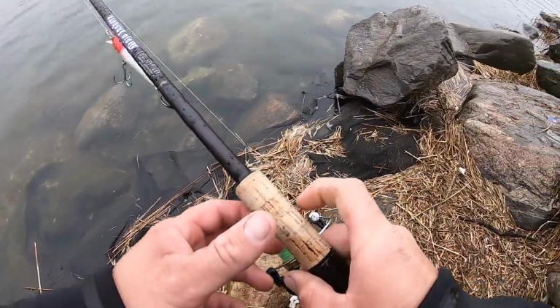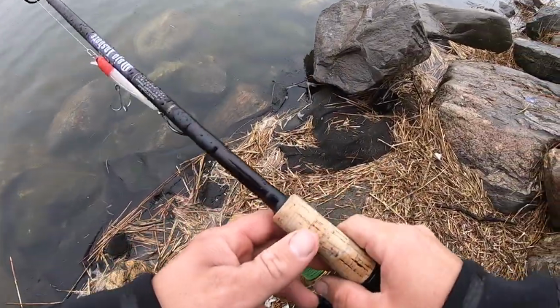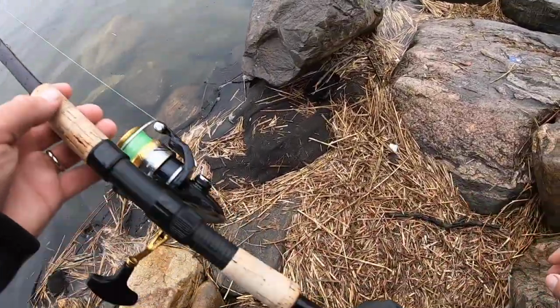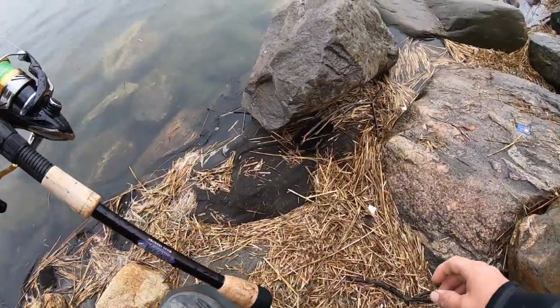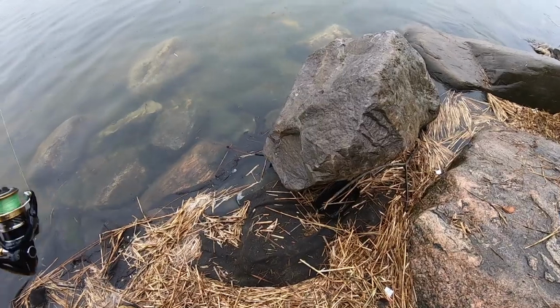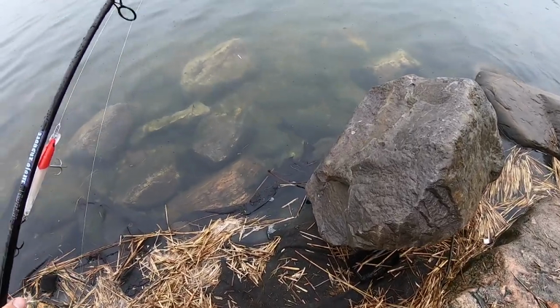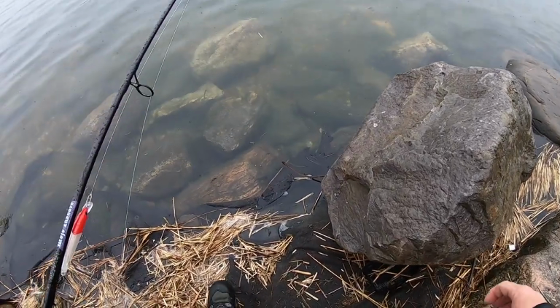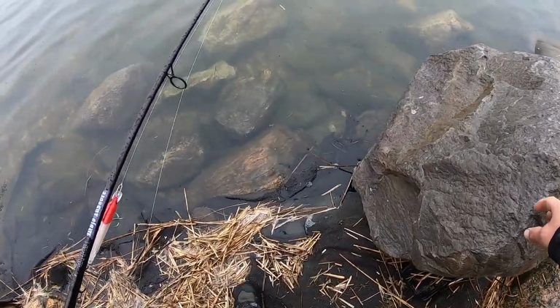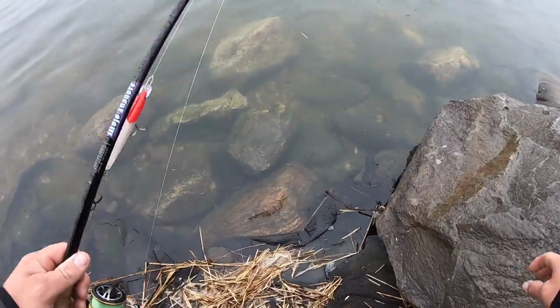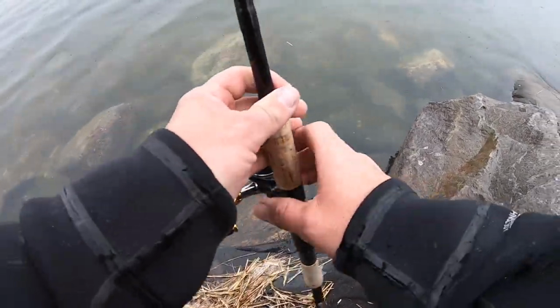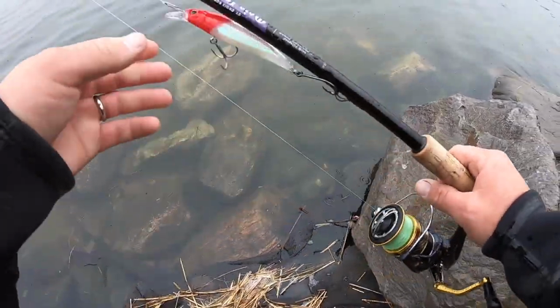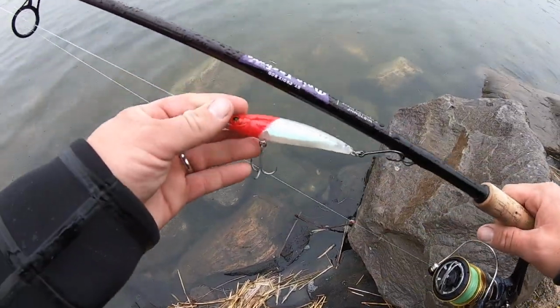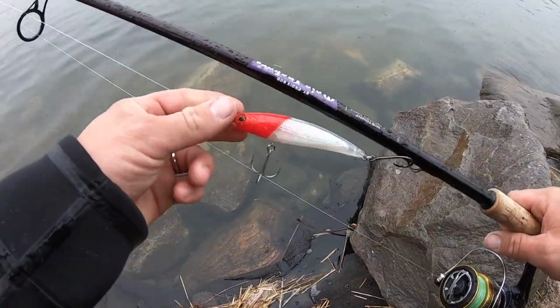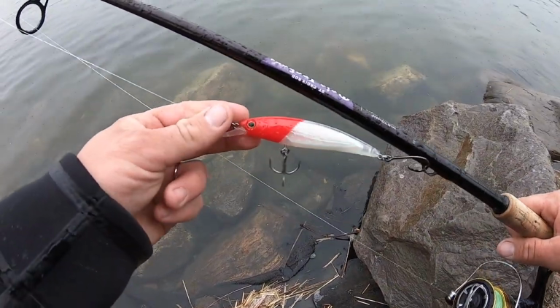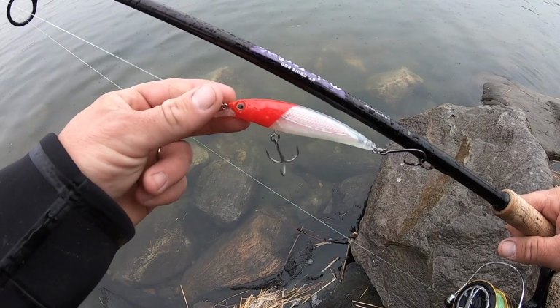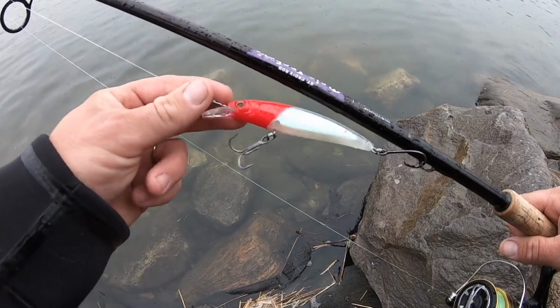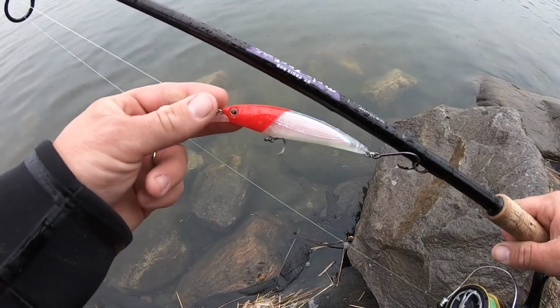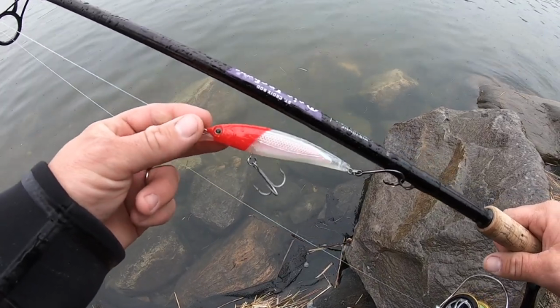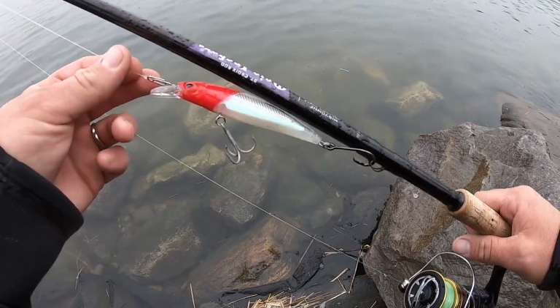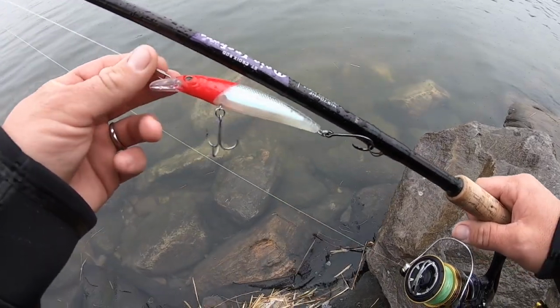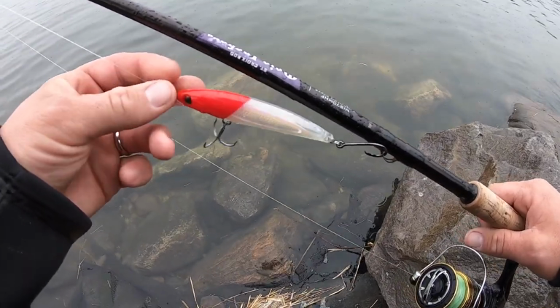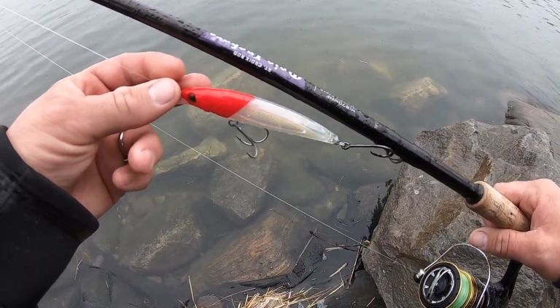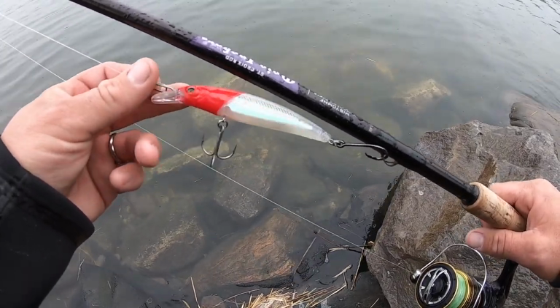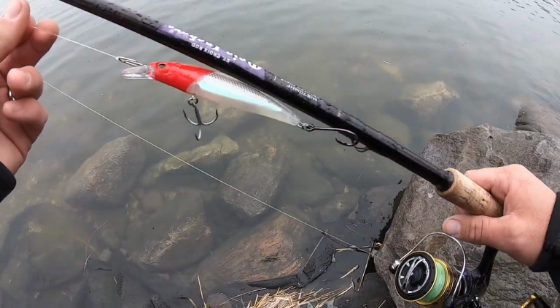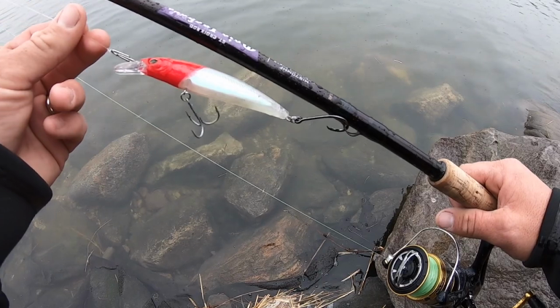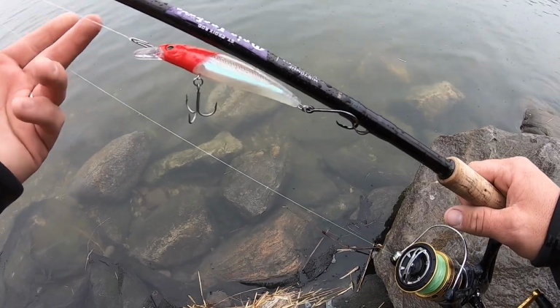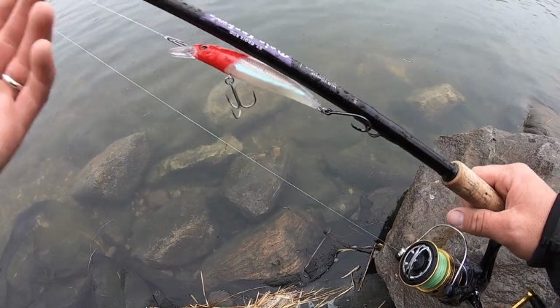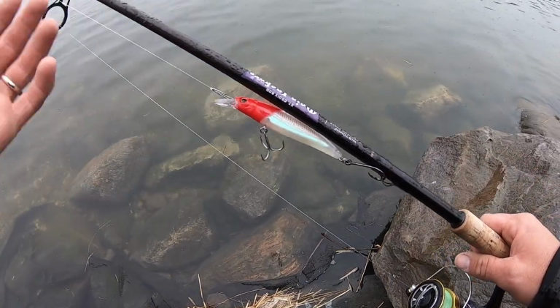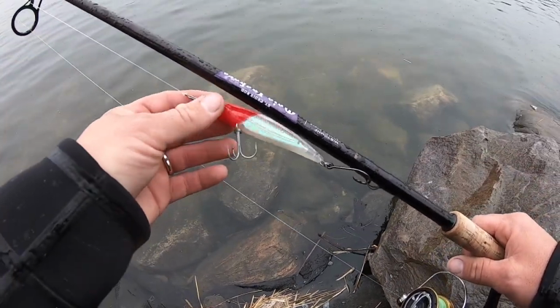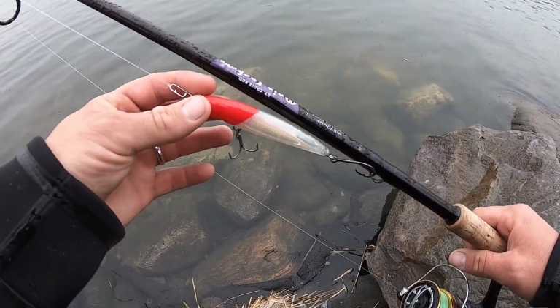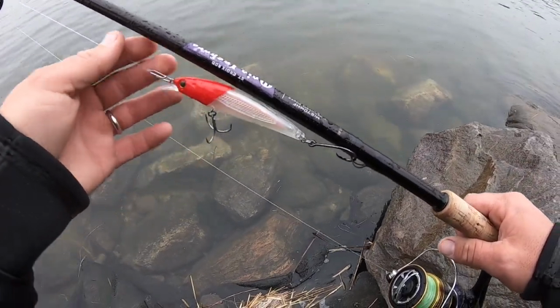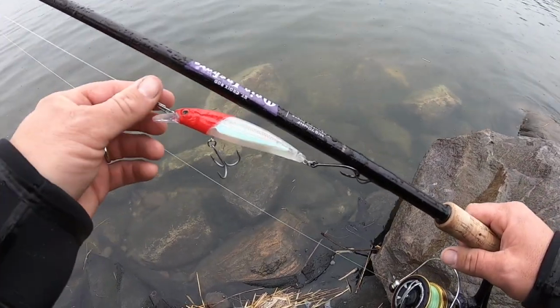Just made it down to my first spot. I'm going to start out with this Hefty jerkbait right away — the one I was using last week — and see if we get any bites. Maybe after about a half hour of fishing we'll try the Hefty swimmer out.